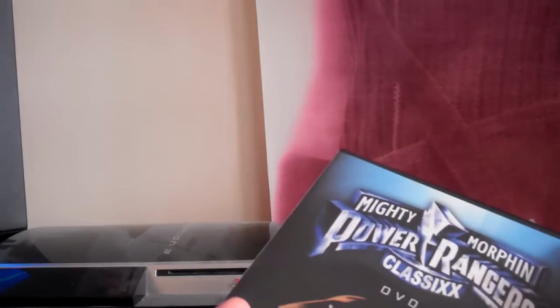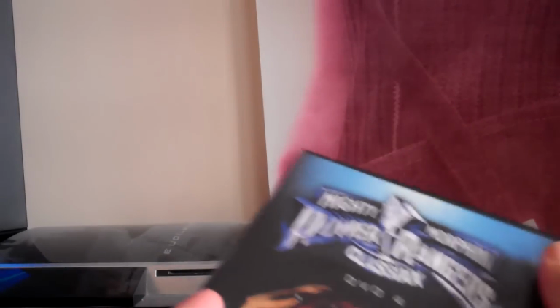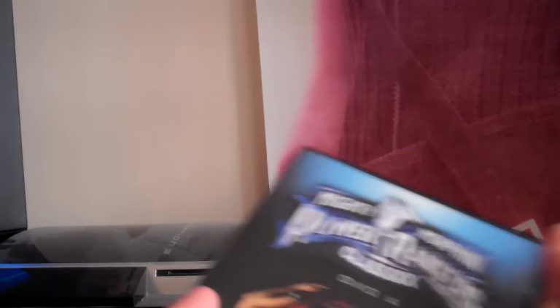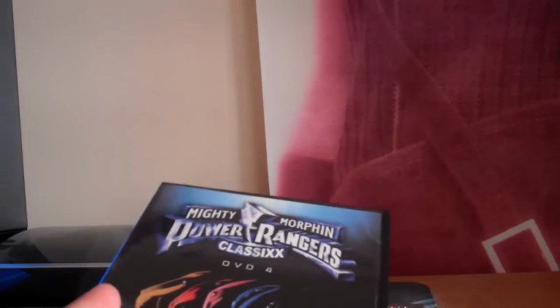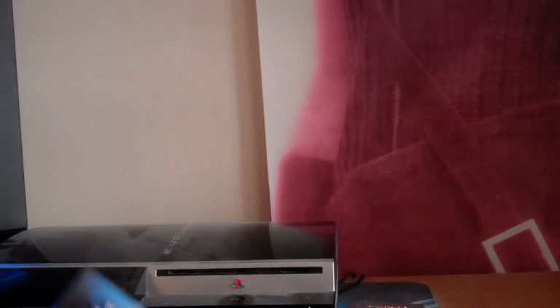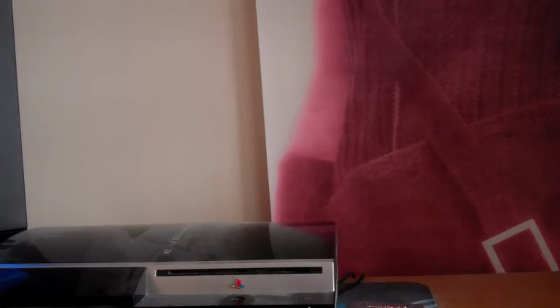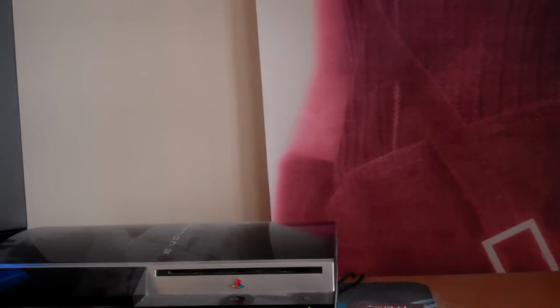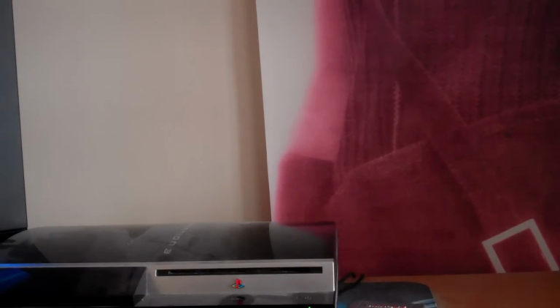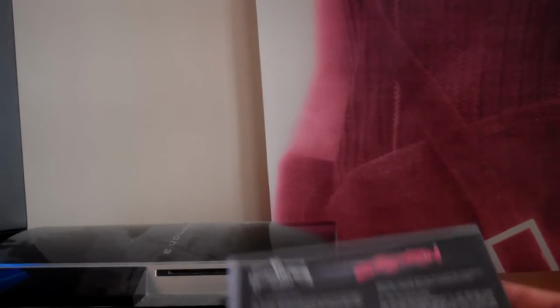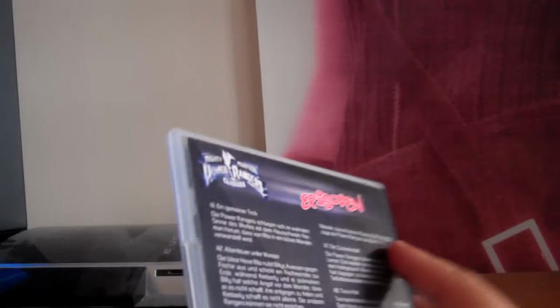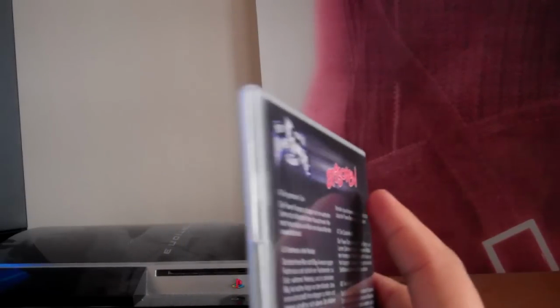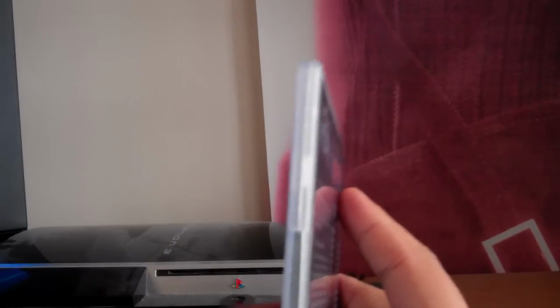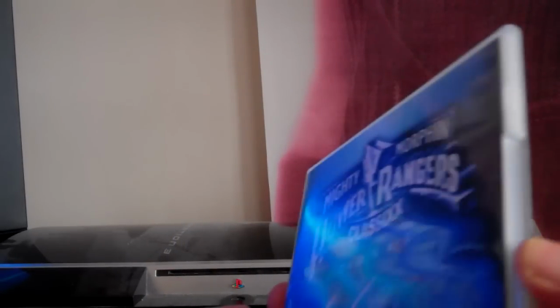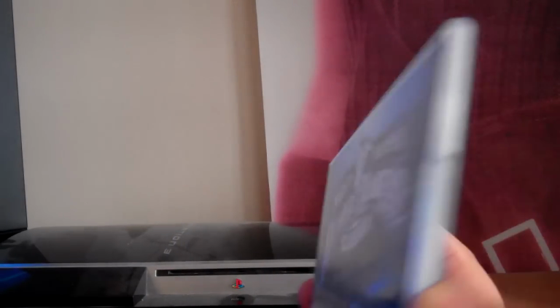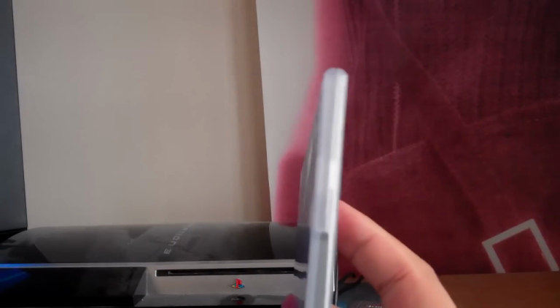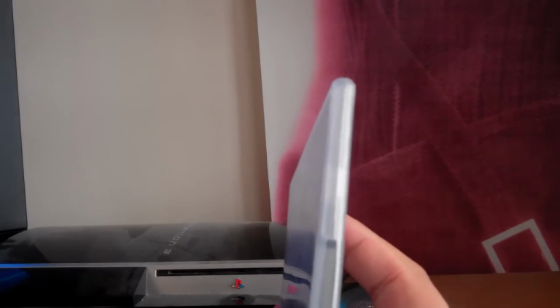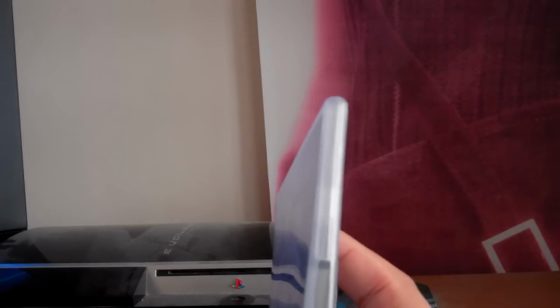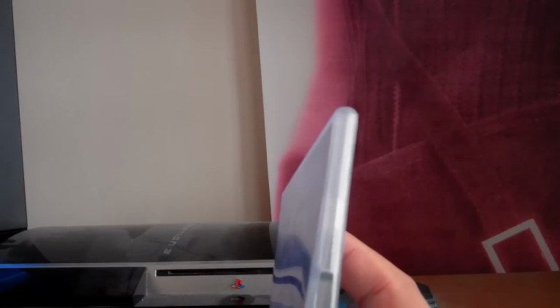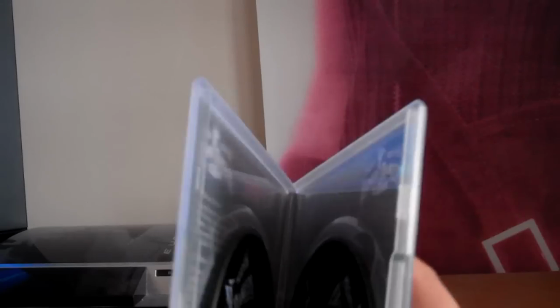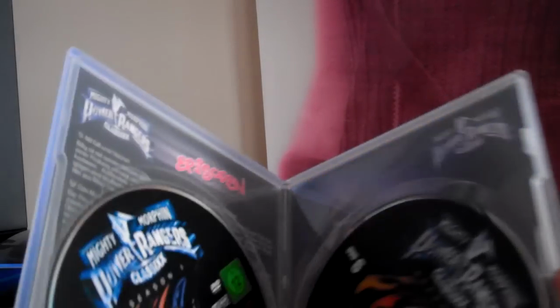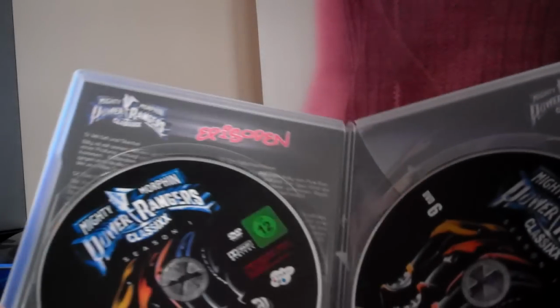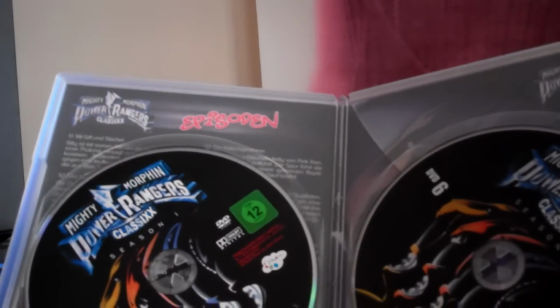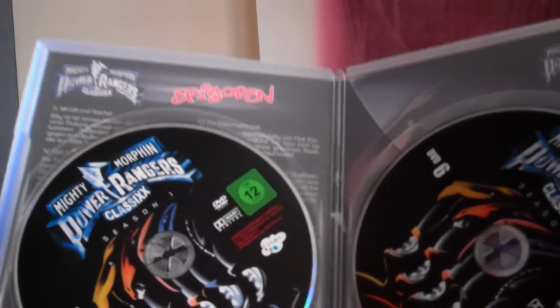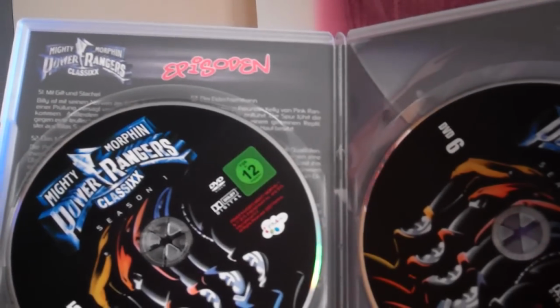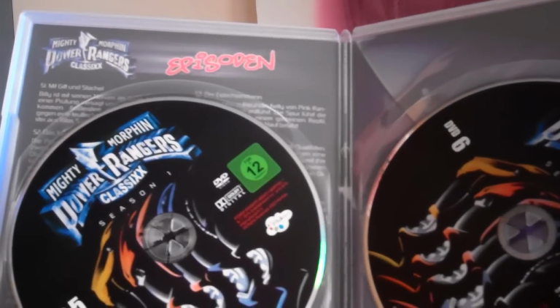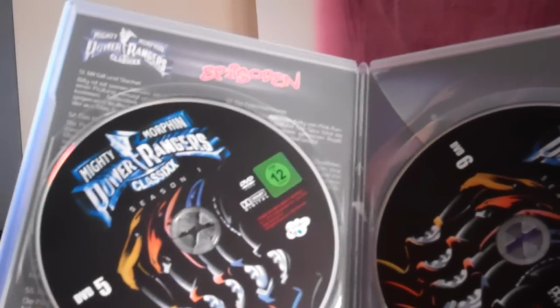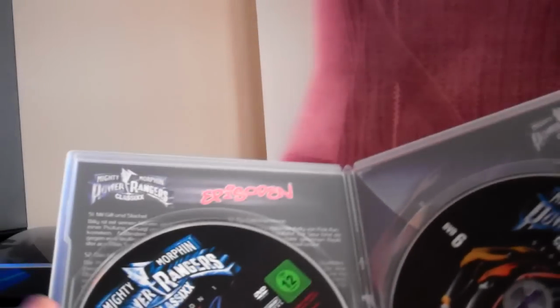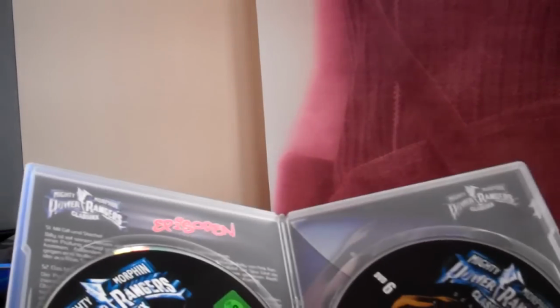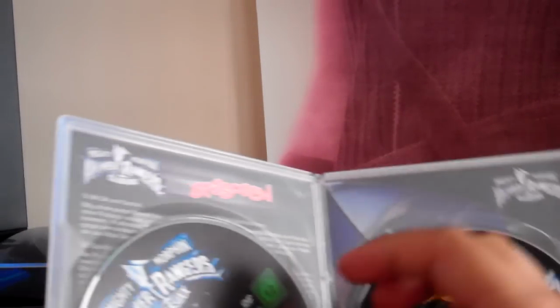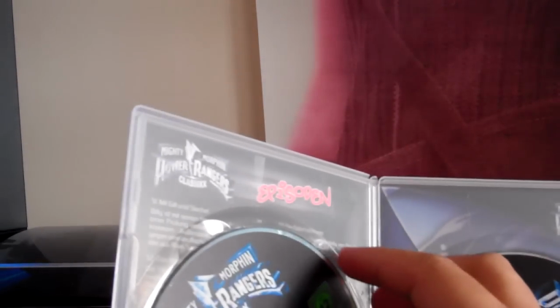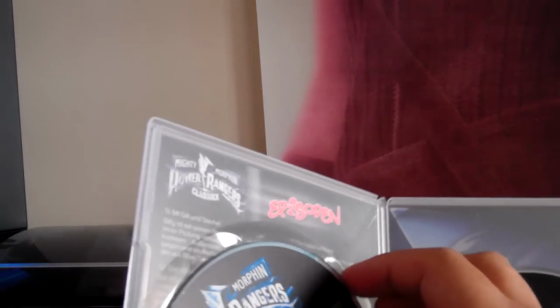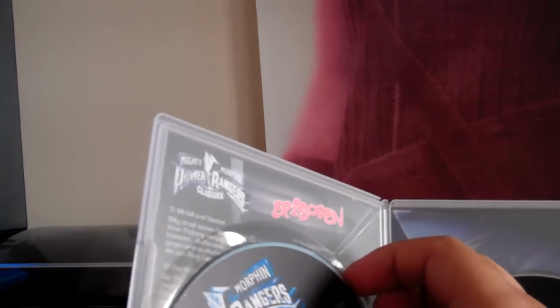This is disc four. And this is disc five and six. This one looks a little bit different, let me take this out.